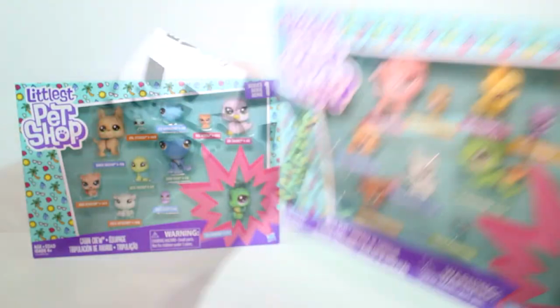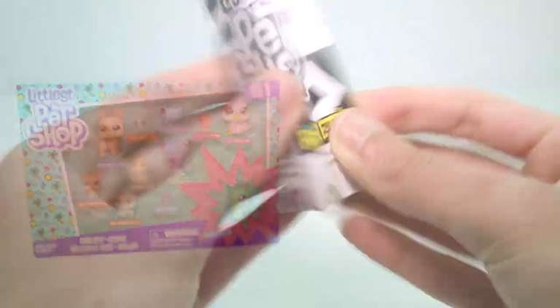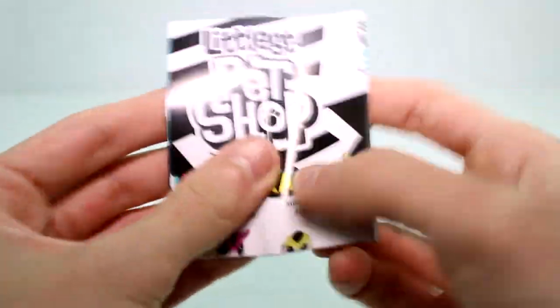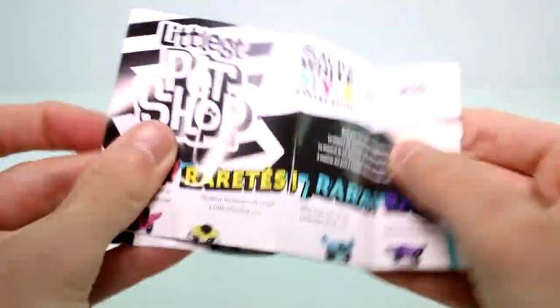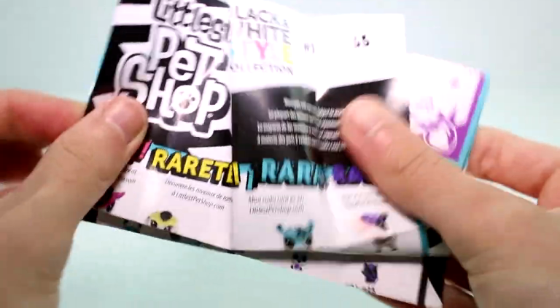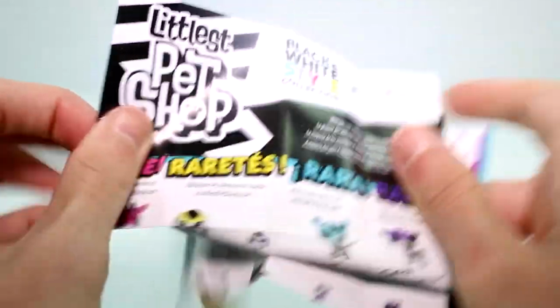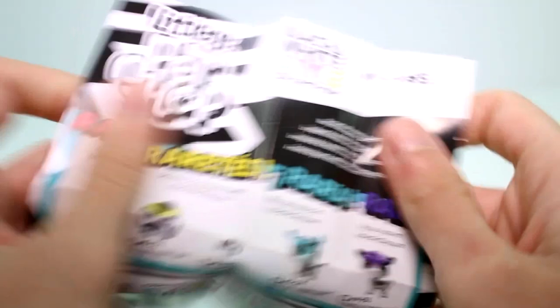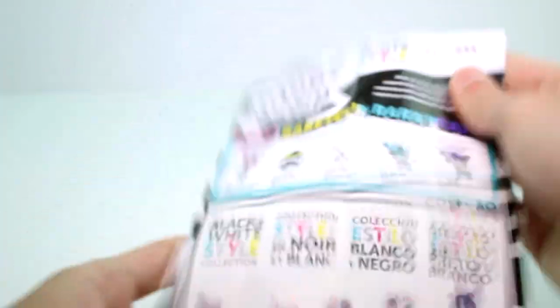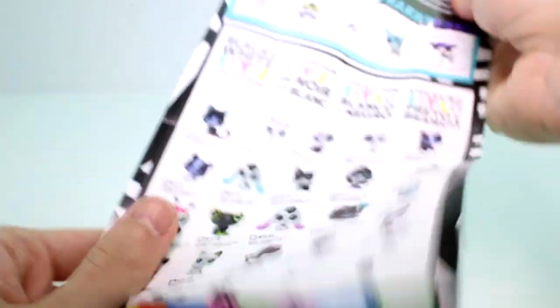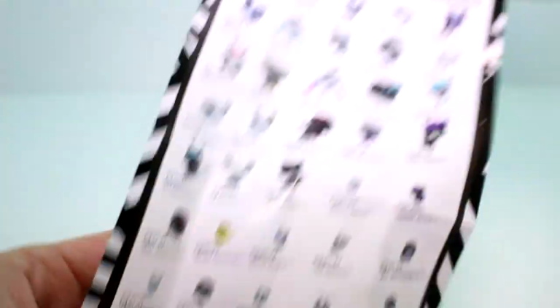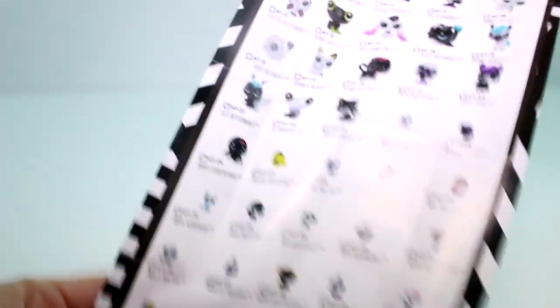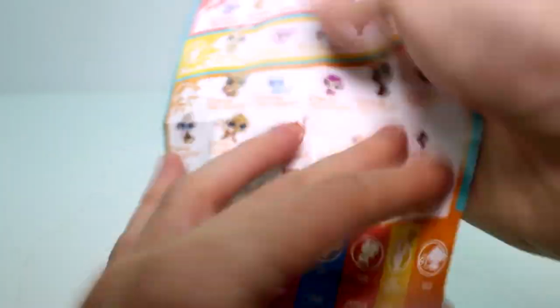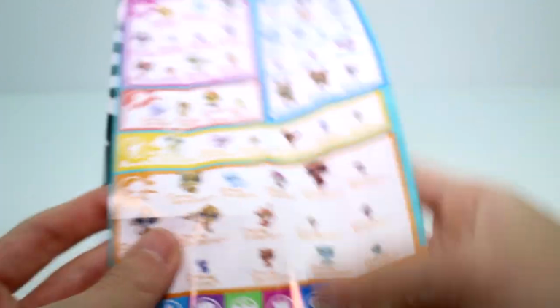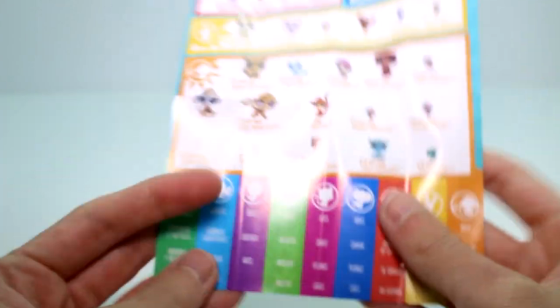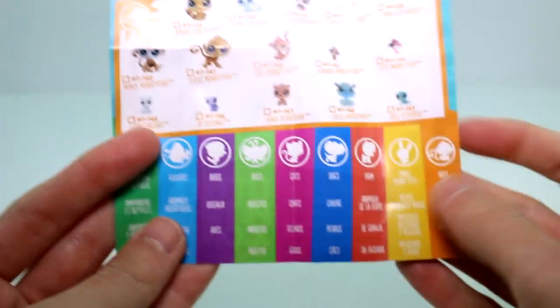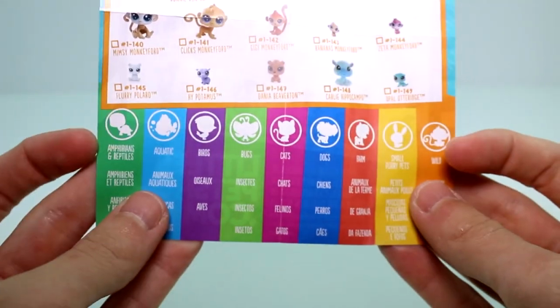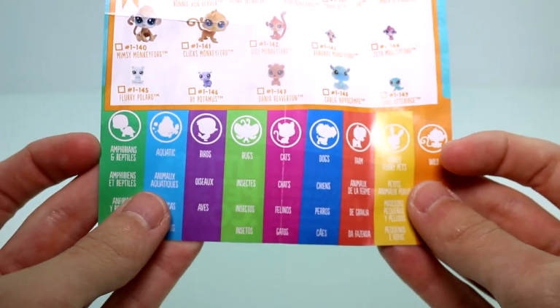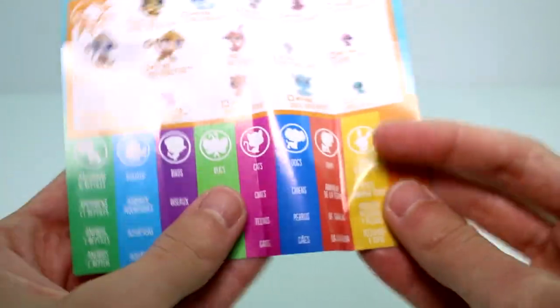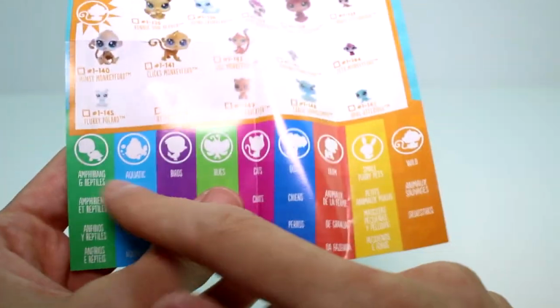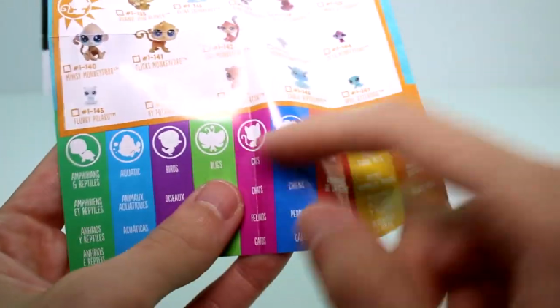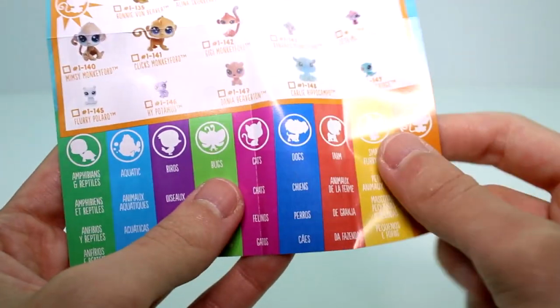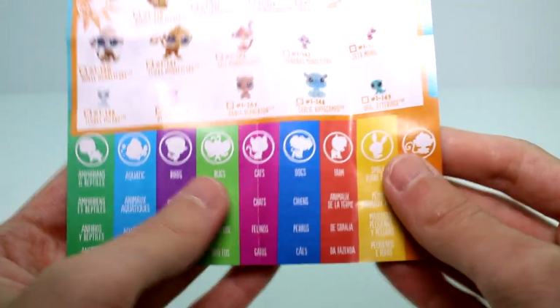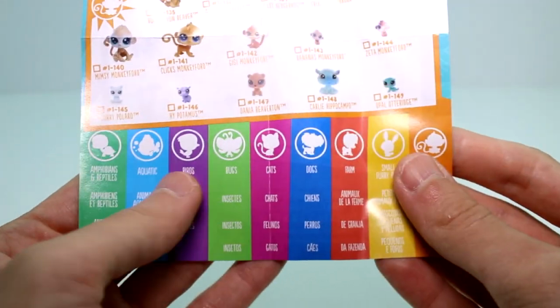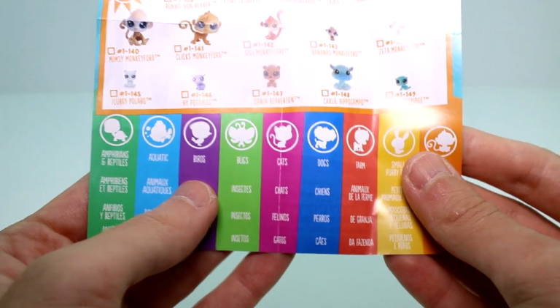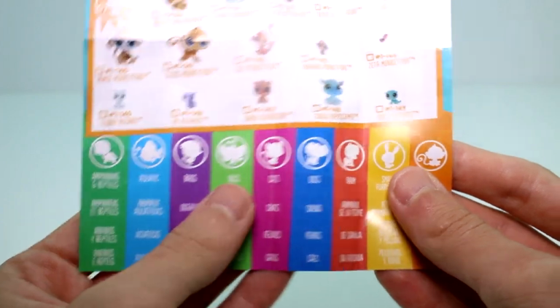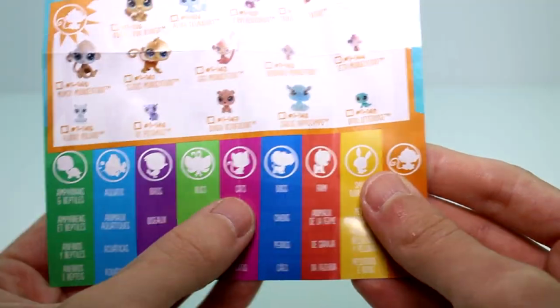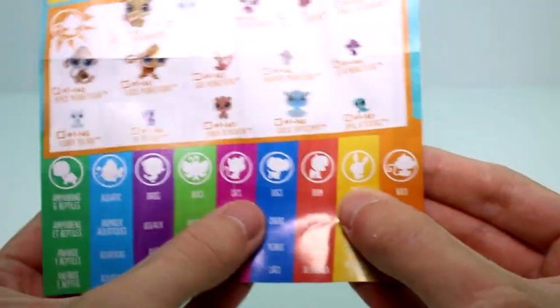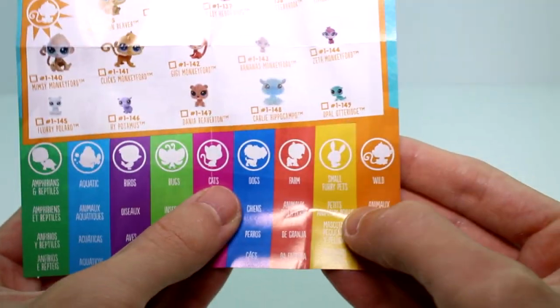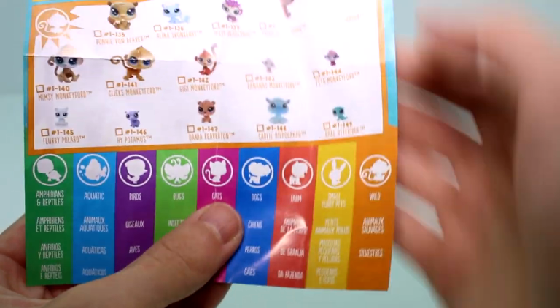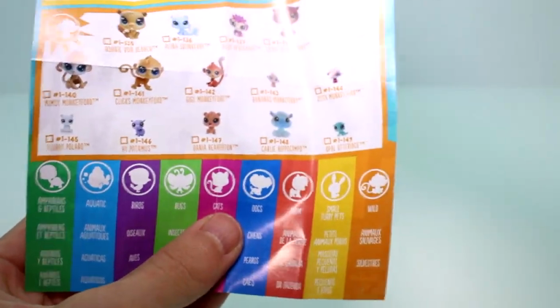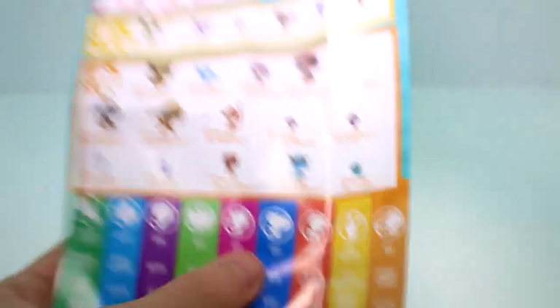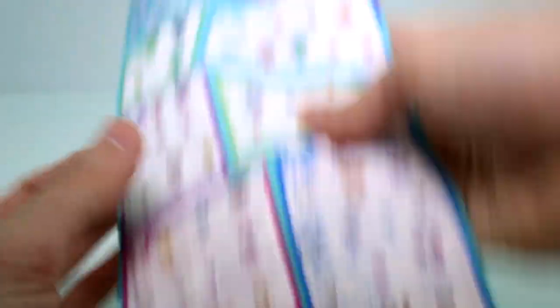Inside each of the packs you get a checklist — a black and white checklist on one side, and then the regular Series 1 checklist on the other side. They do have categories: amphibians, reptiles, aquatic, birds, bugs, cats, dogs, farms, small furry pets, and wild.